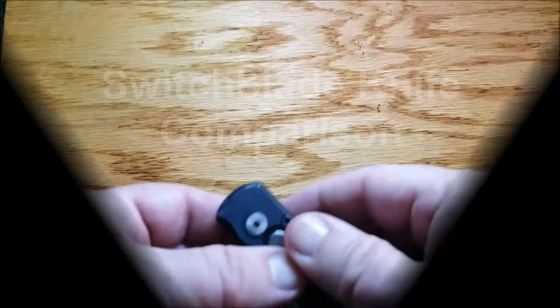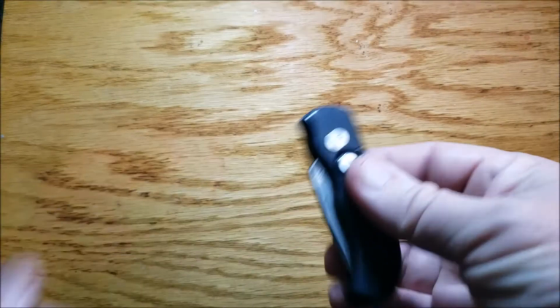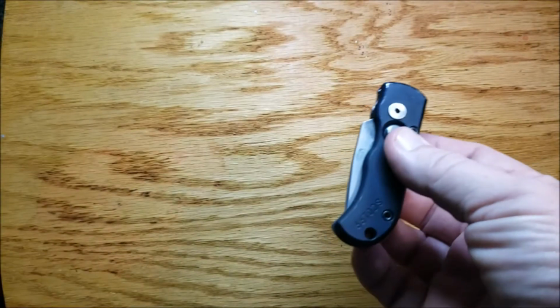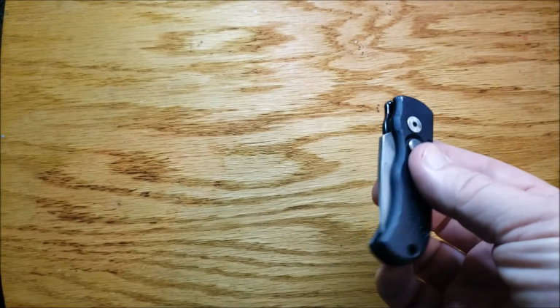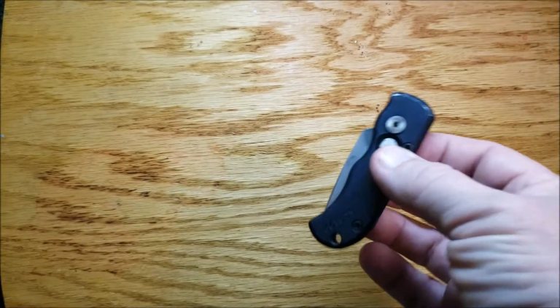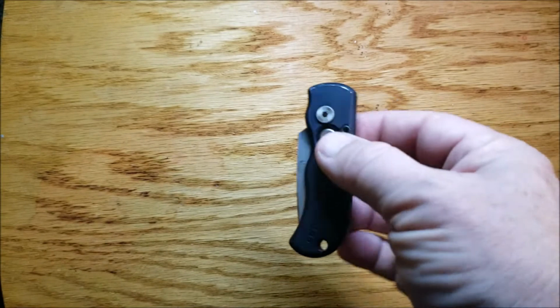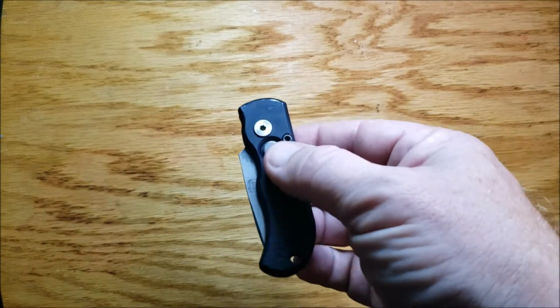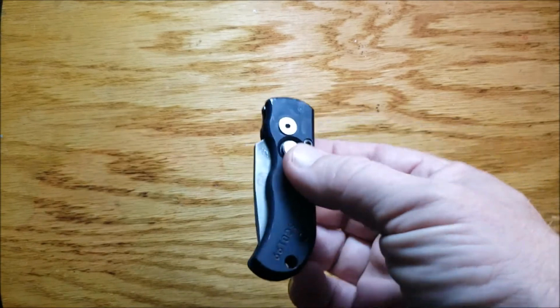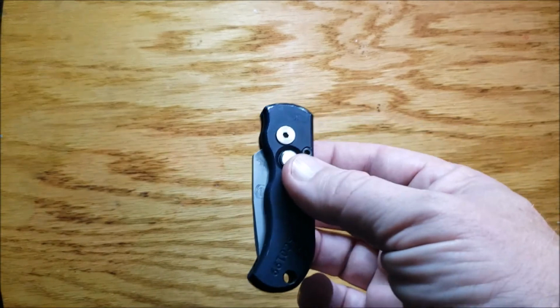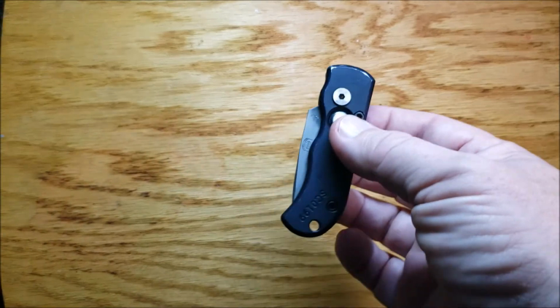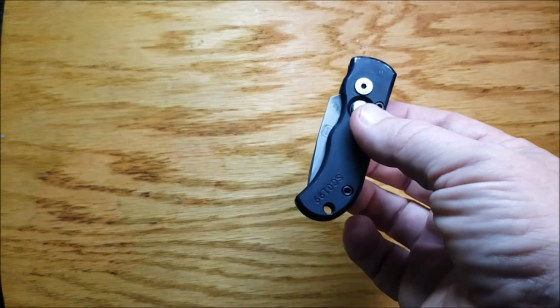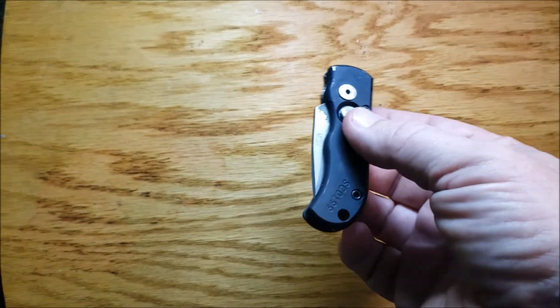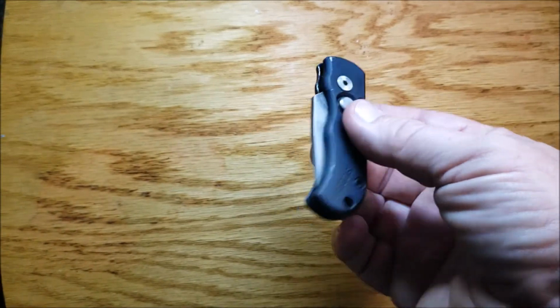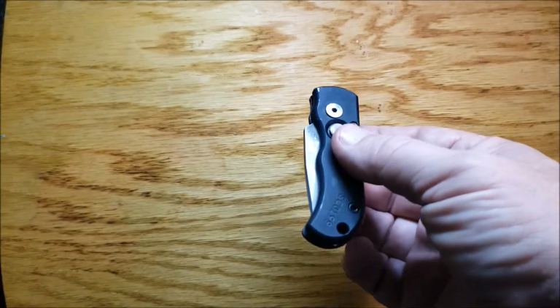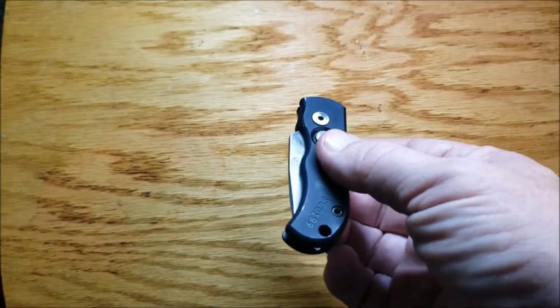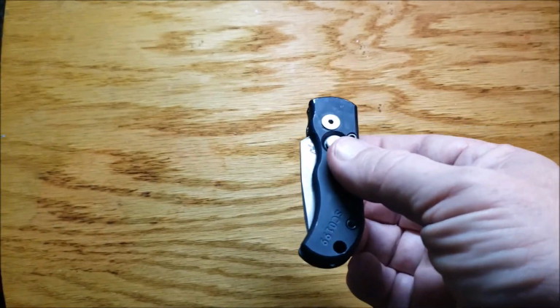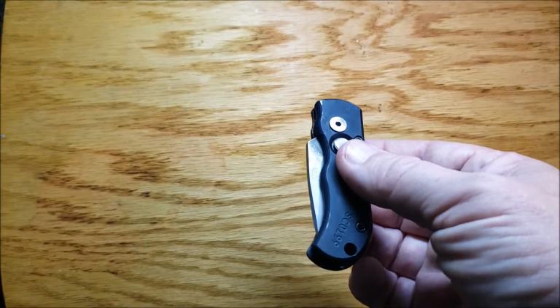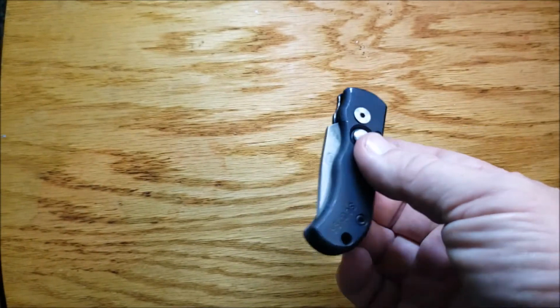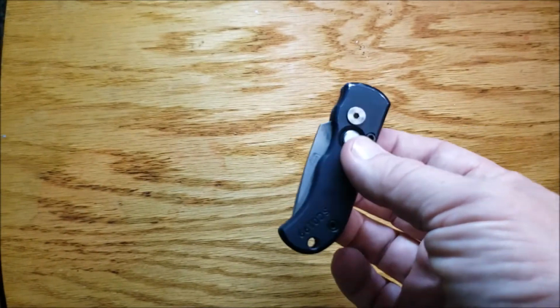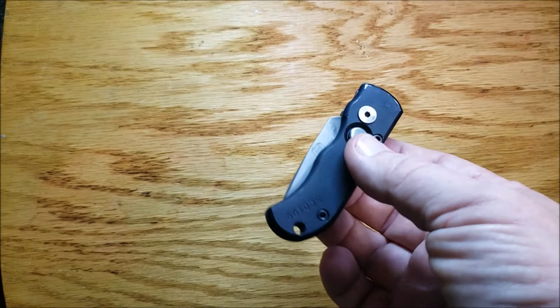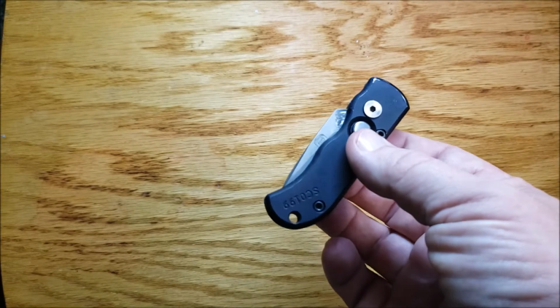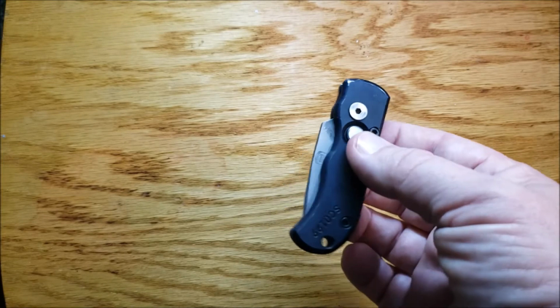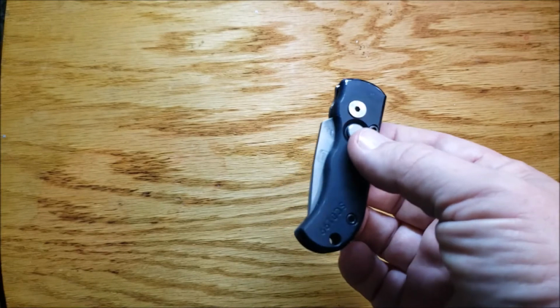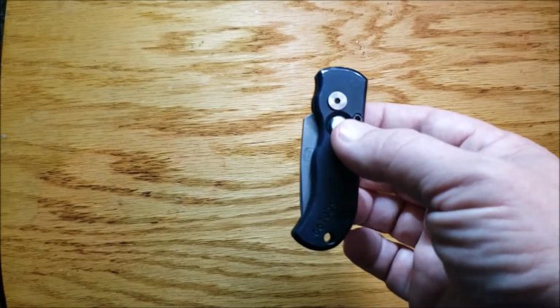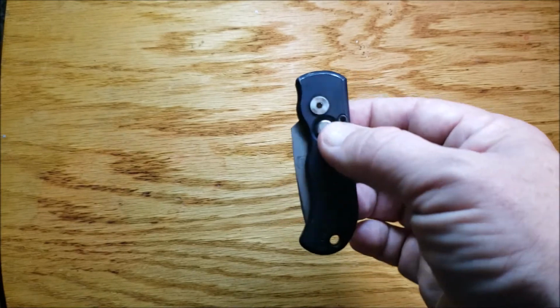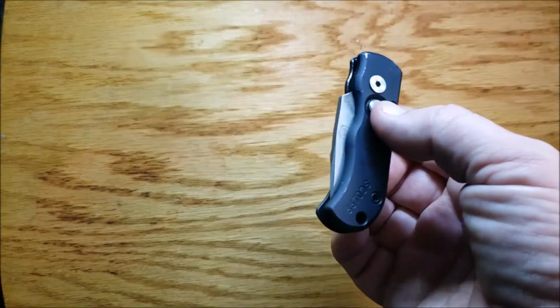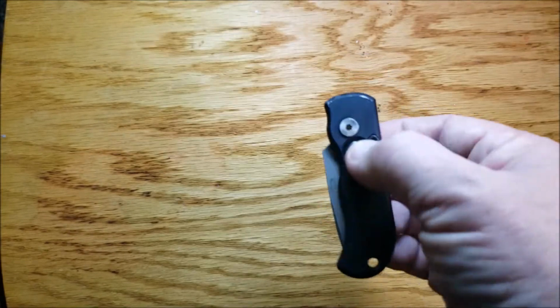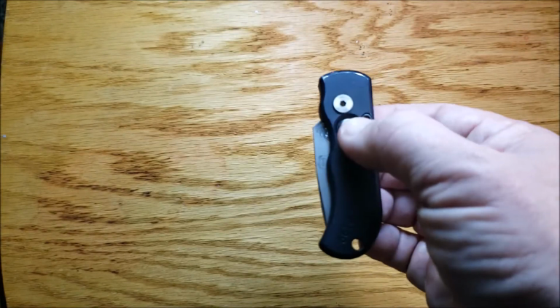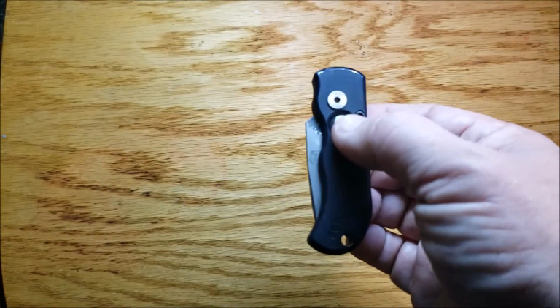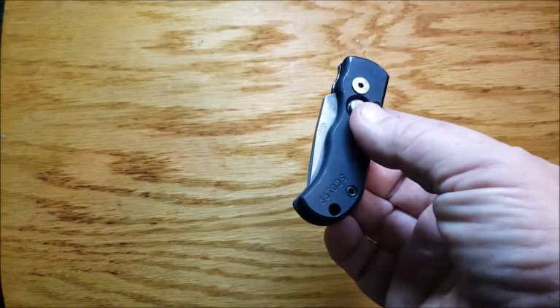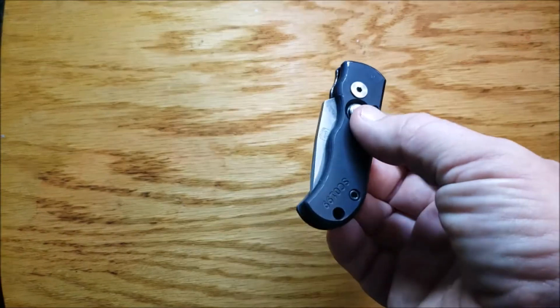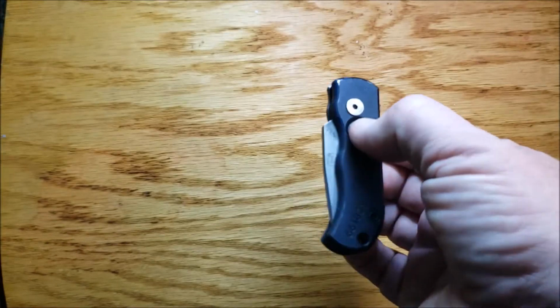Hey YouTube, I was looking around and found some knives and I thought I would show some to you. I also have some clips of these in slow motion which I think you'll like, especially the last one.